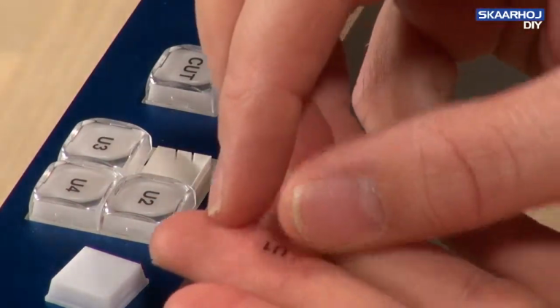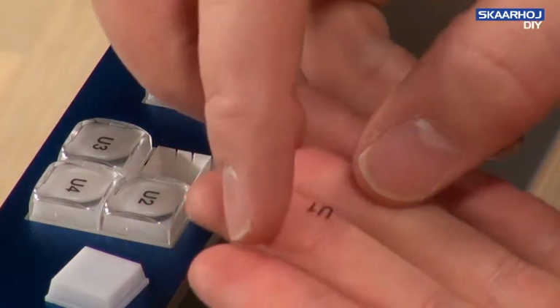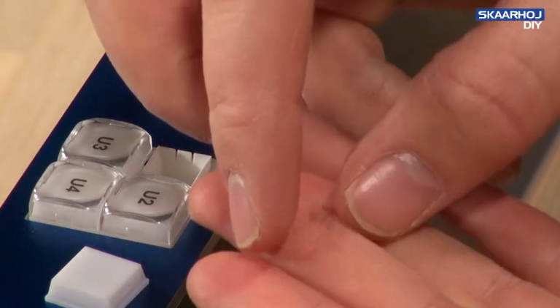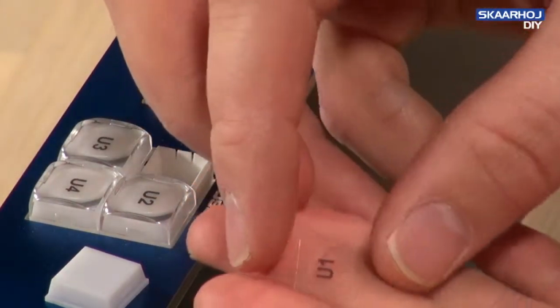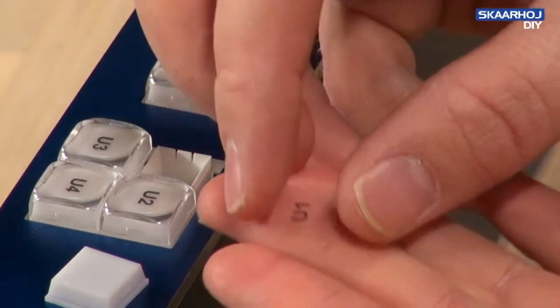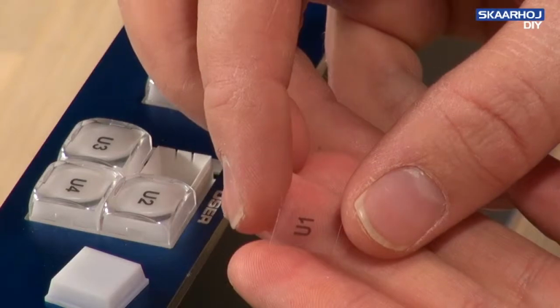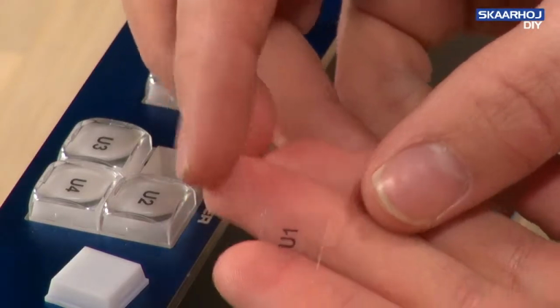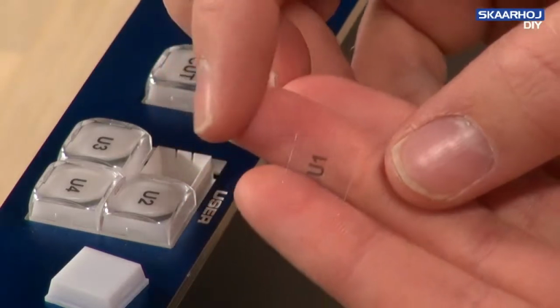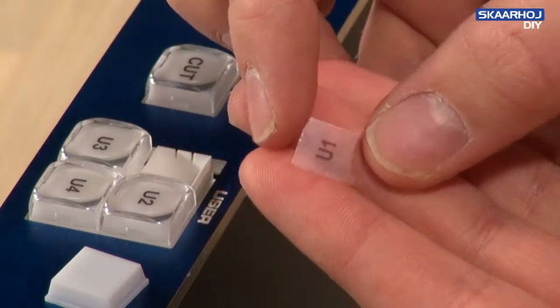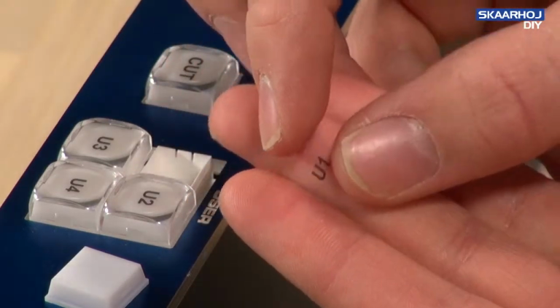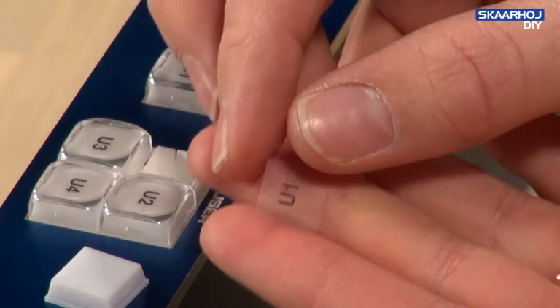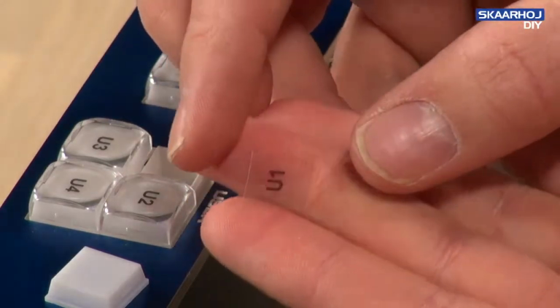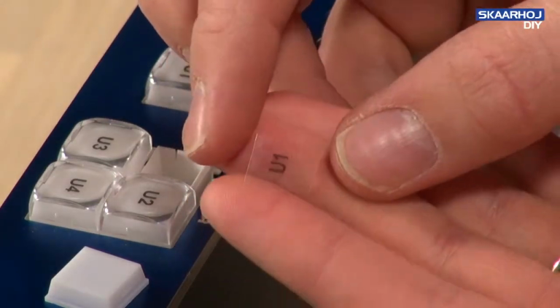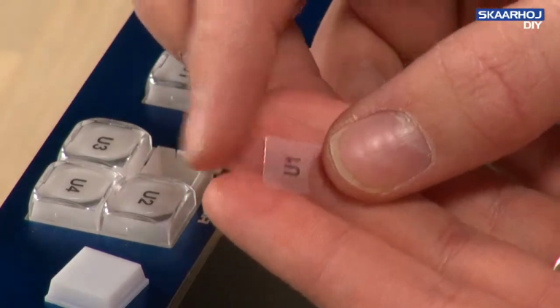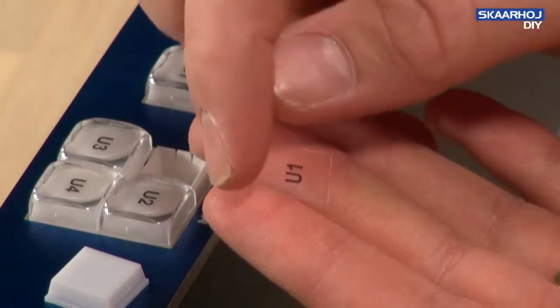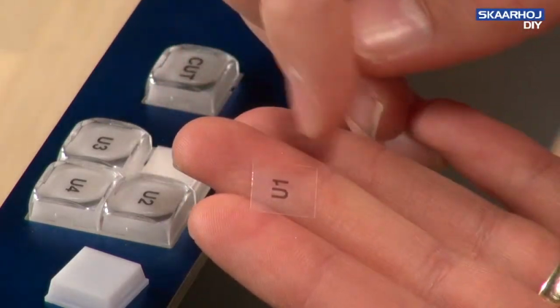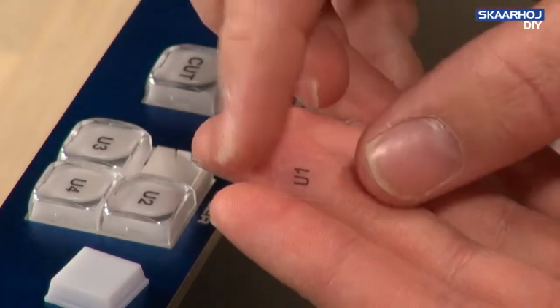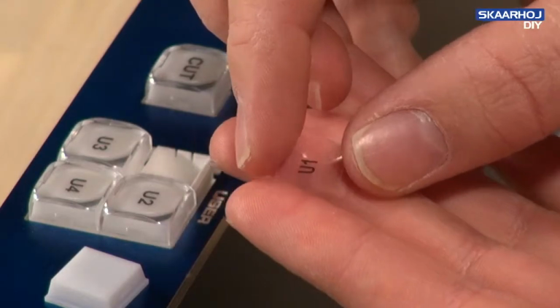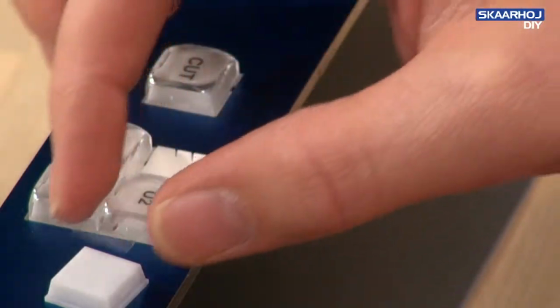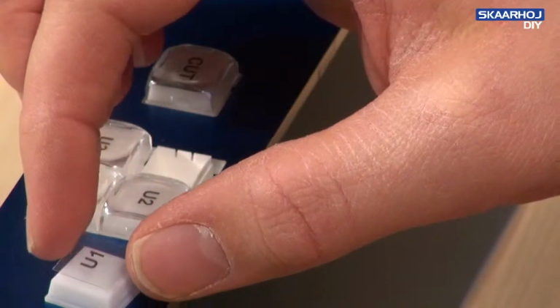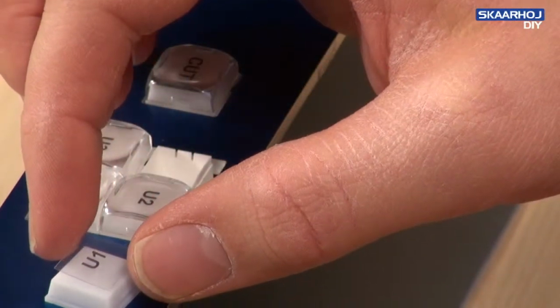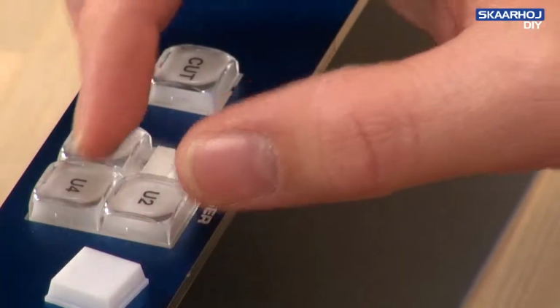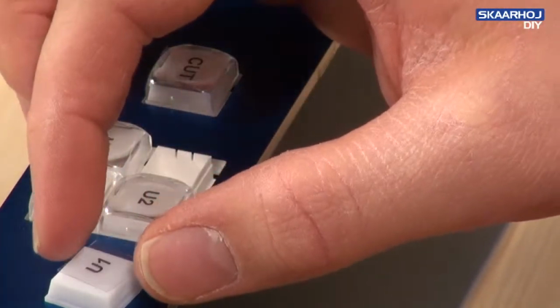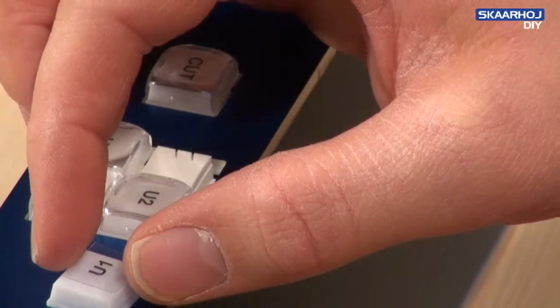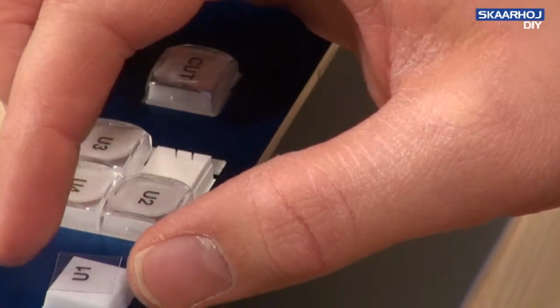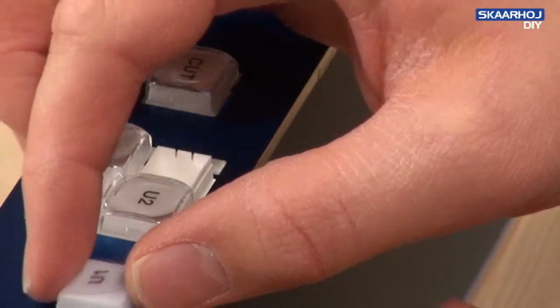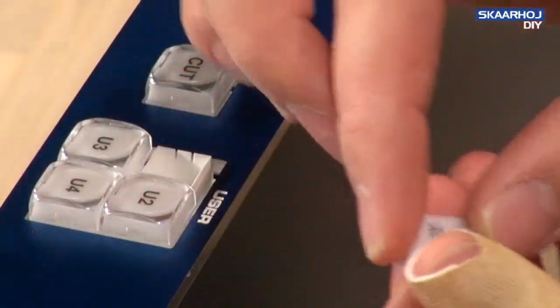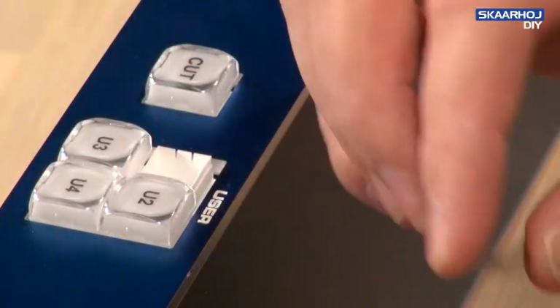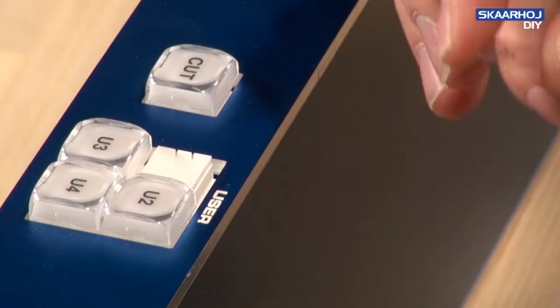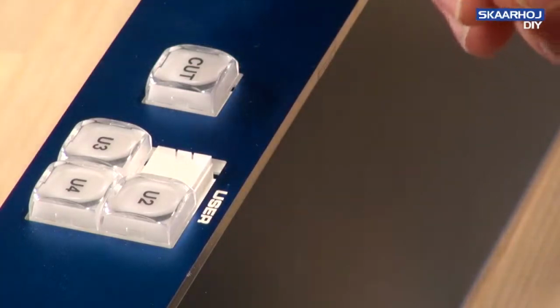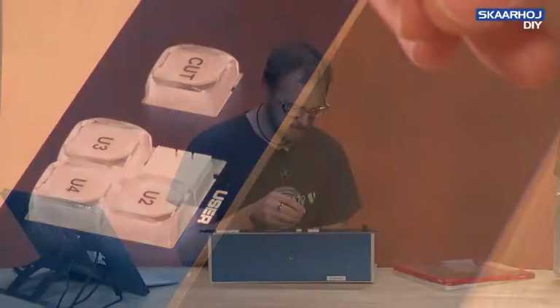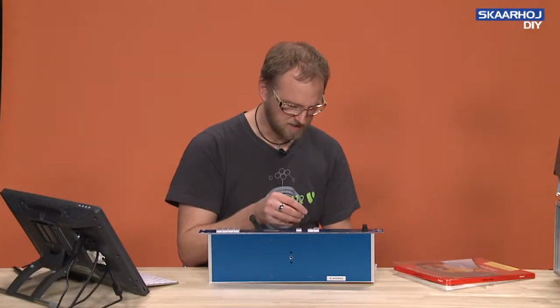So now these are separate and what you find inside here is actually just a small transparency. You can see it's cut out here — it's 13 x 13 mm. So this is what is placed inside the cap.